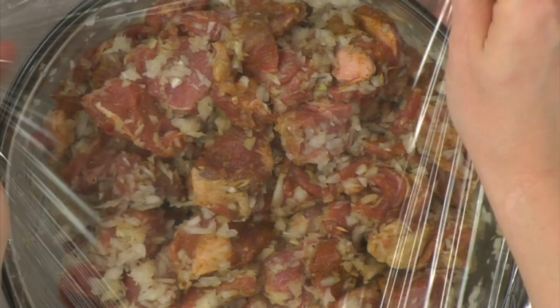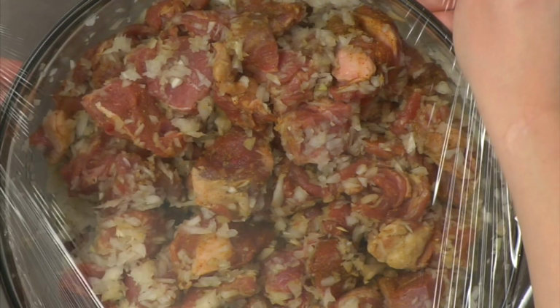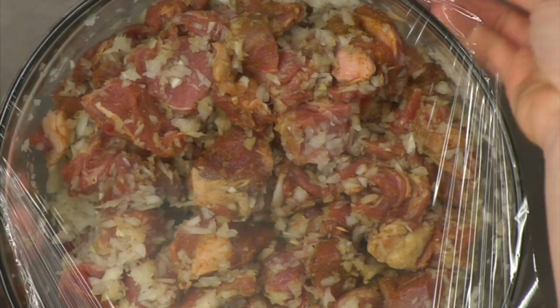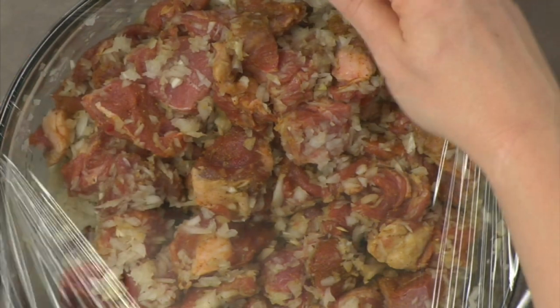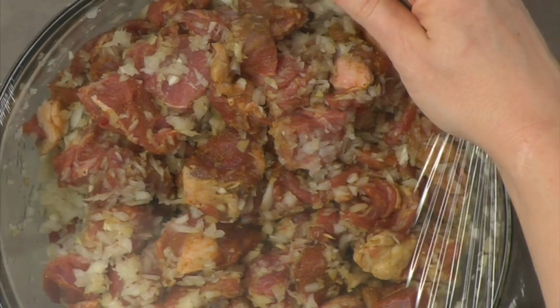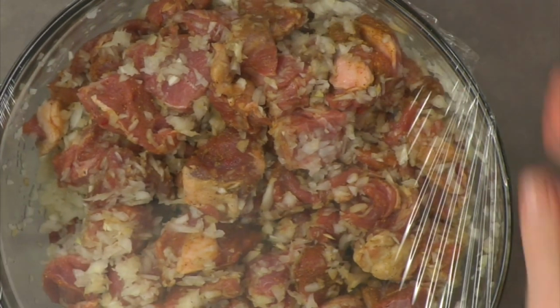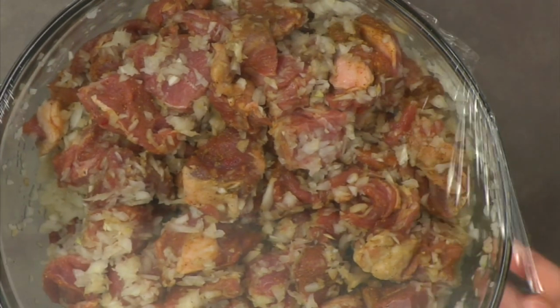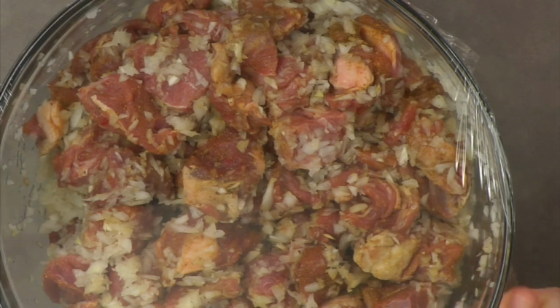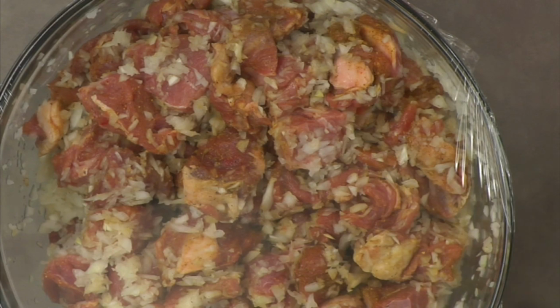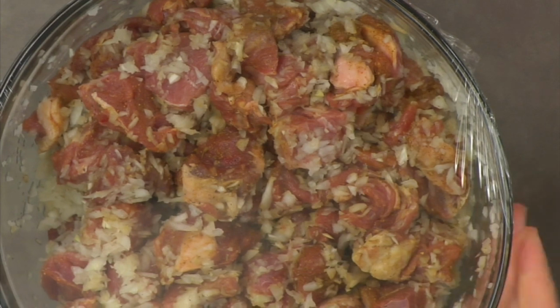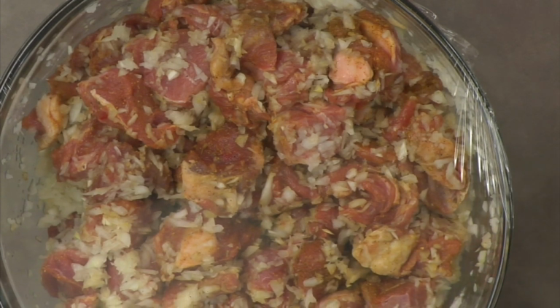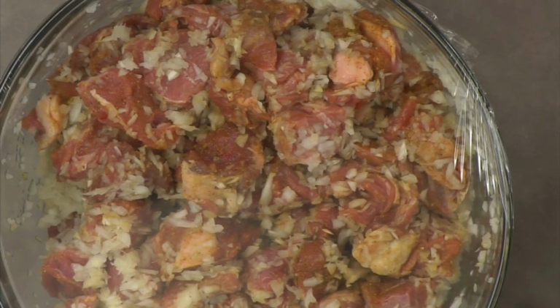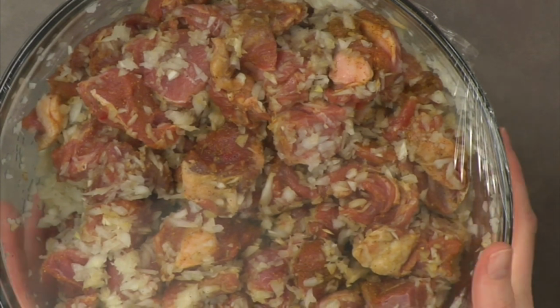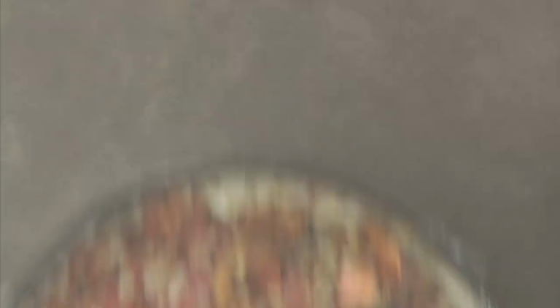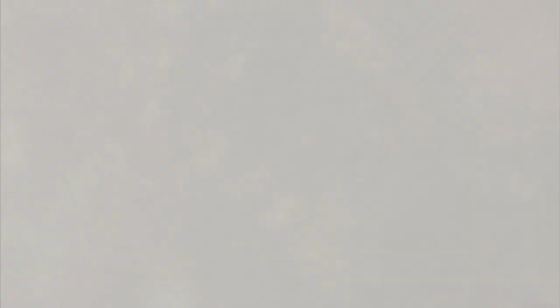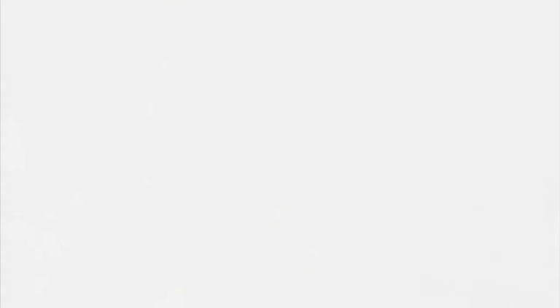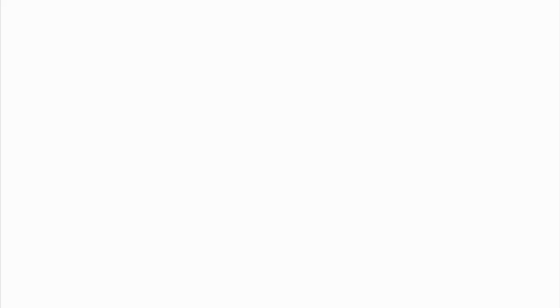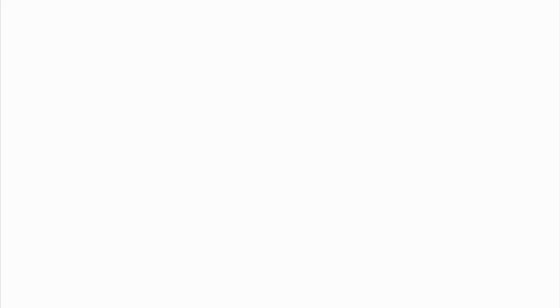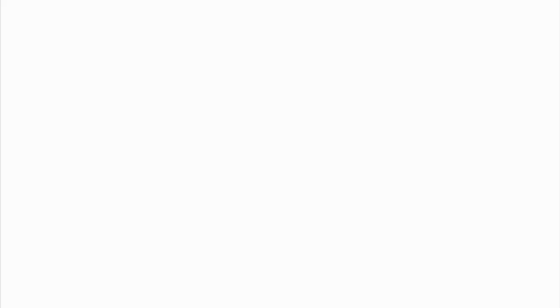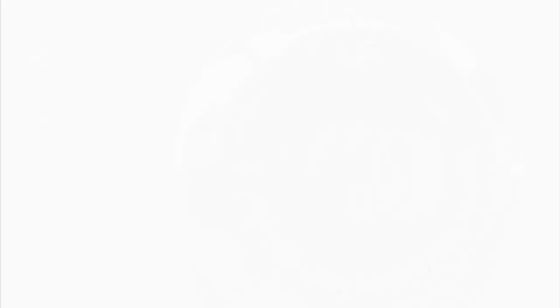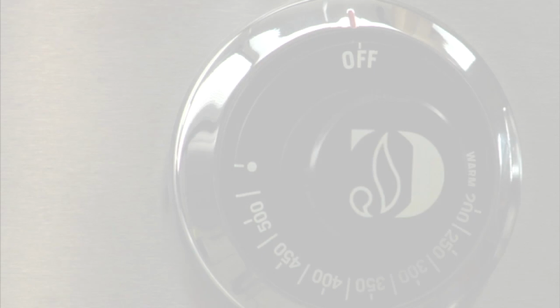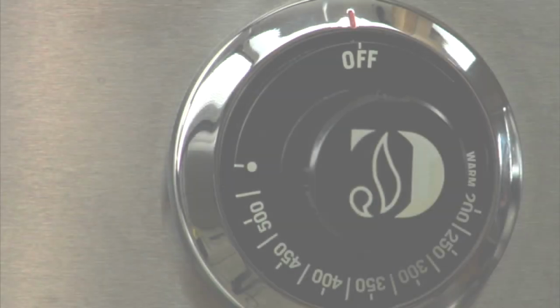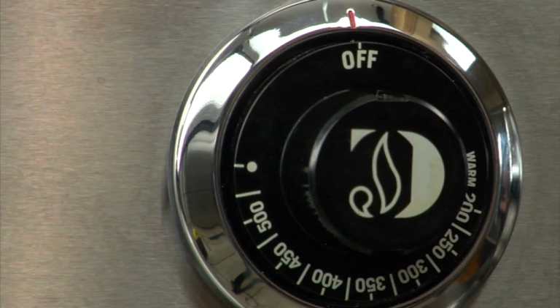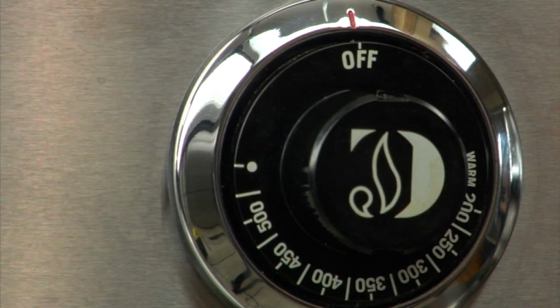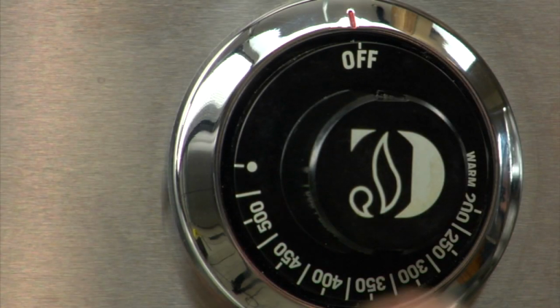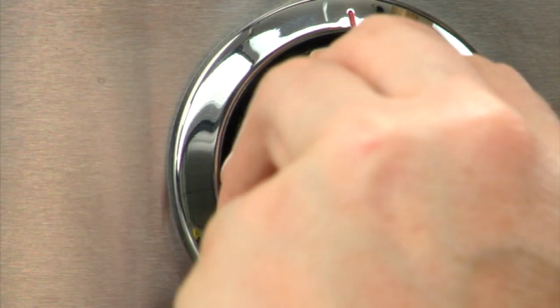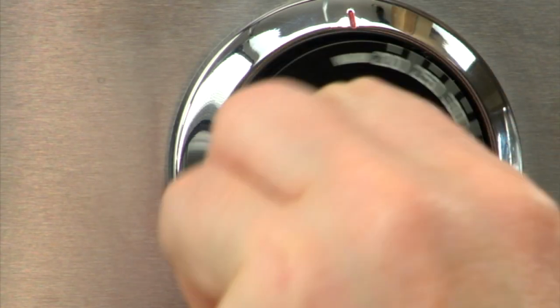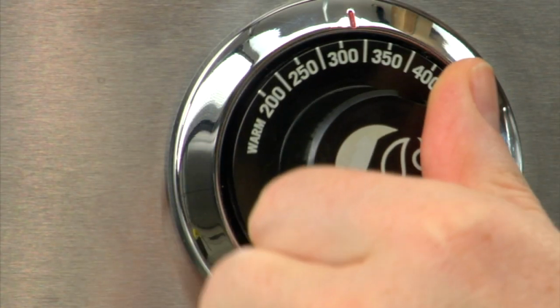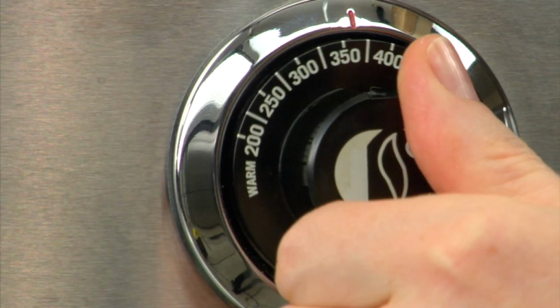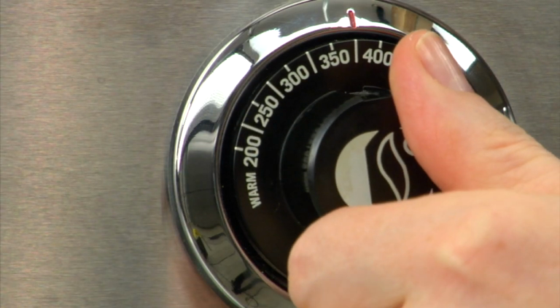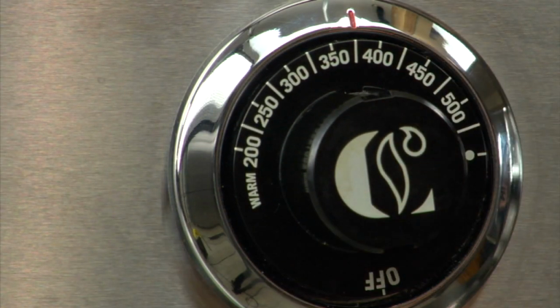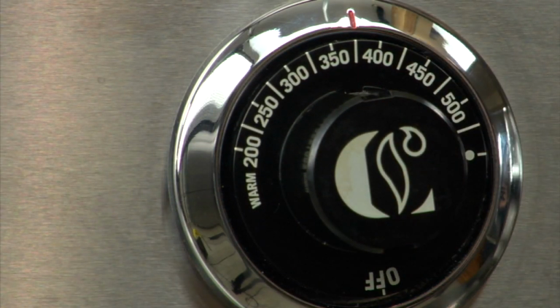Place into the refrigerator and allow to marinate for at least two hours. To cook the lamb, first preheat the oven to 375 degrees Fahrenheit.